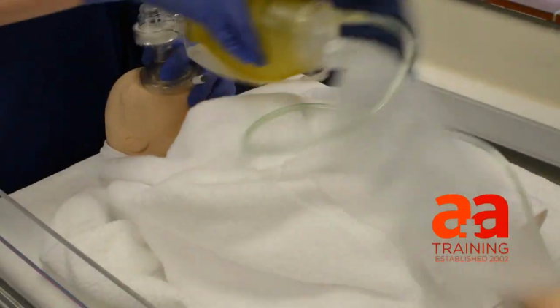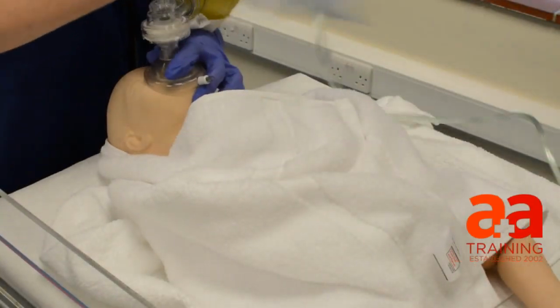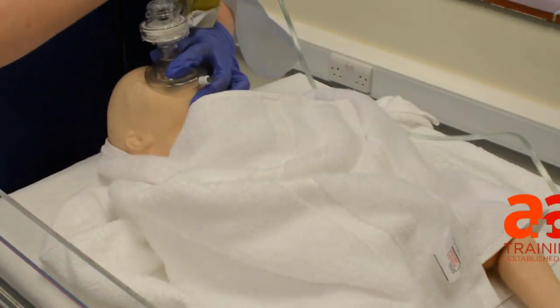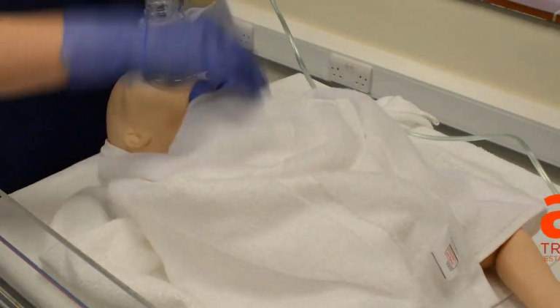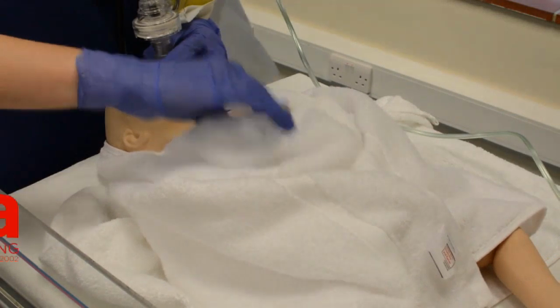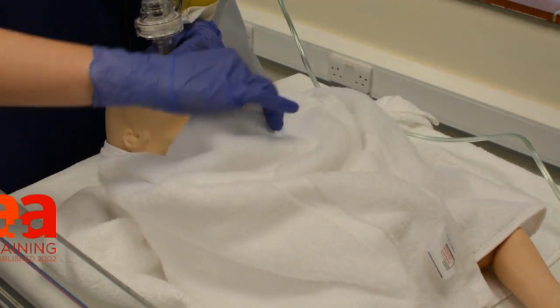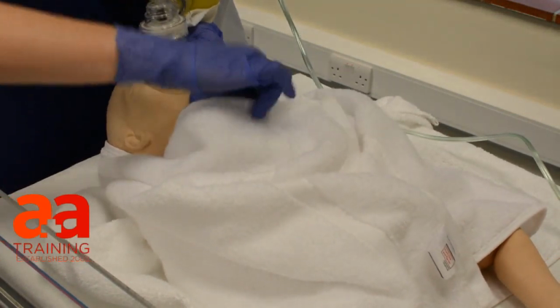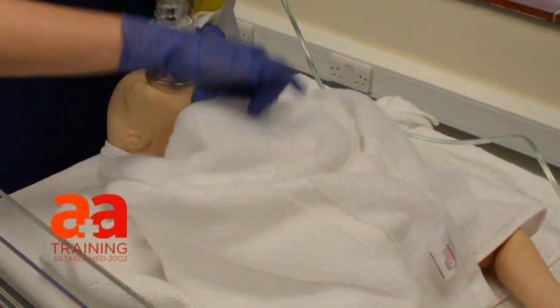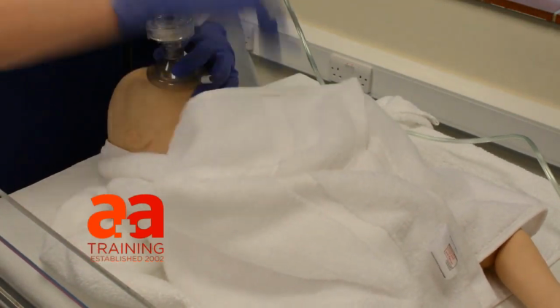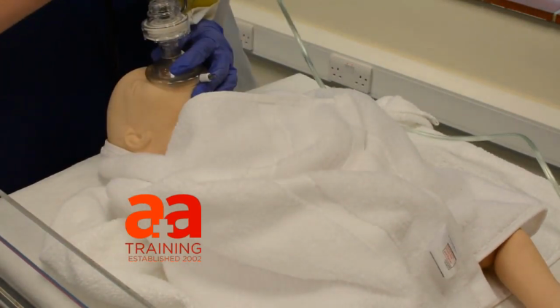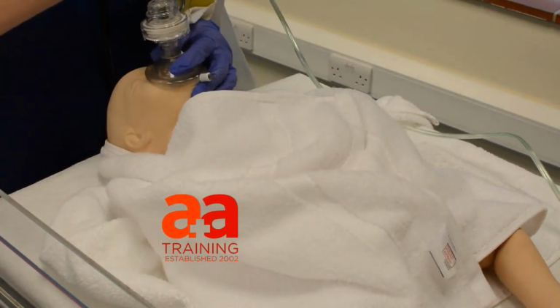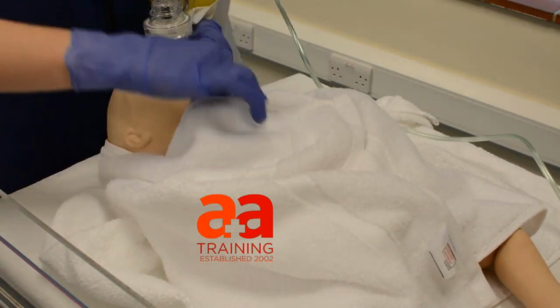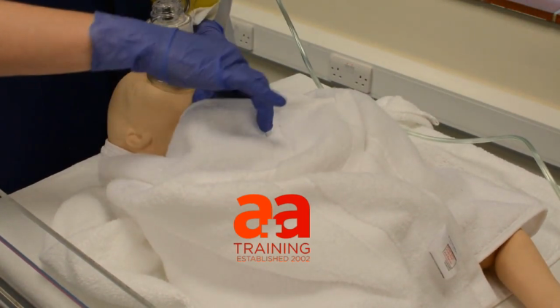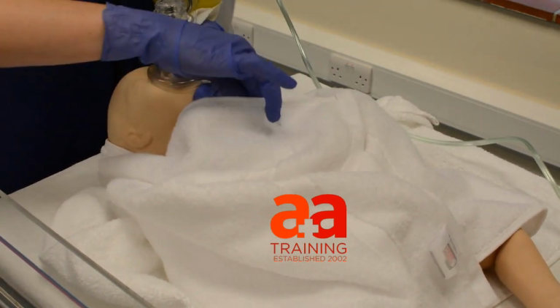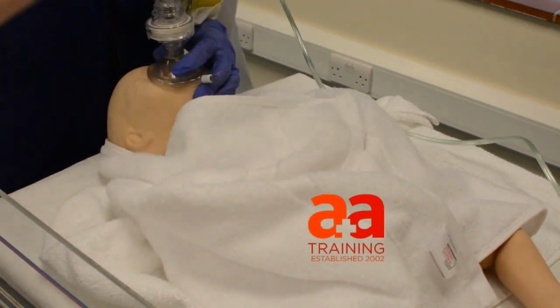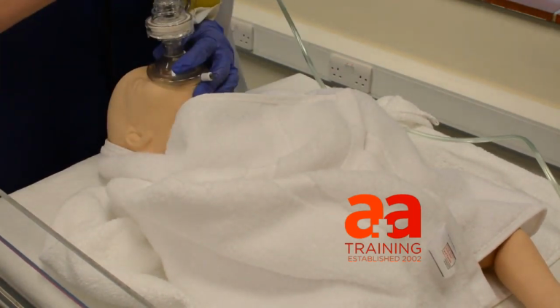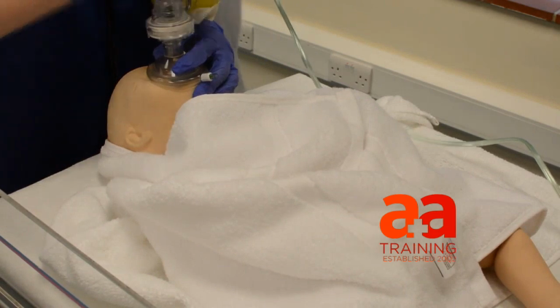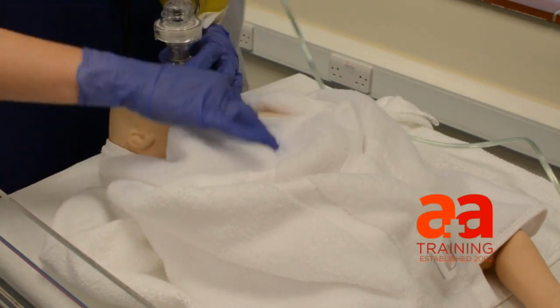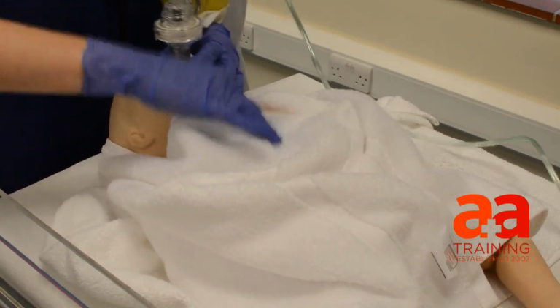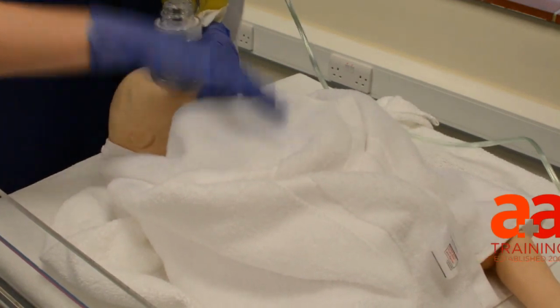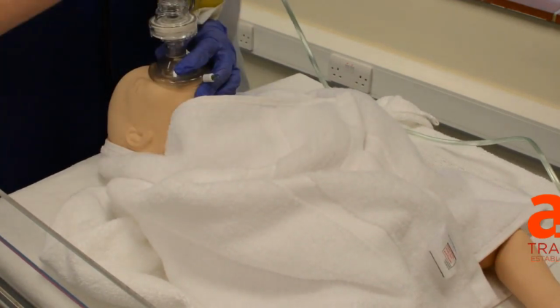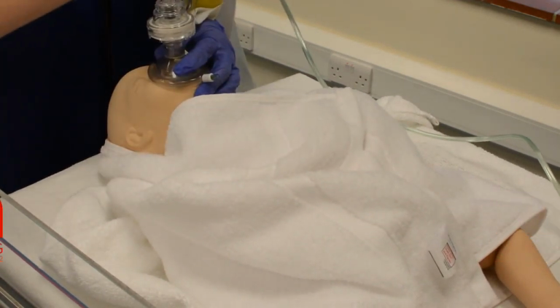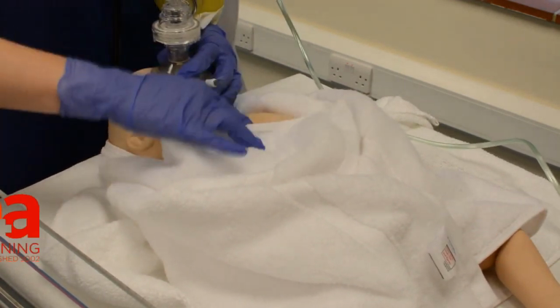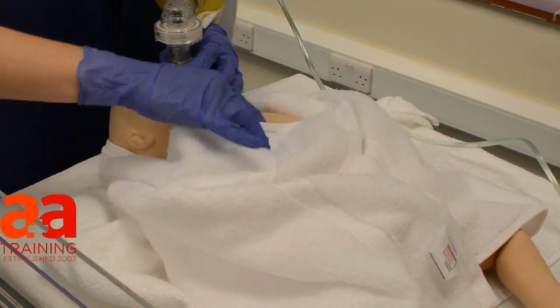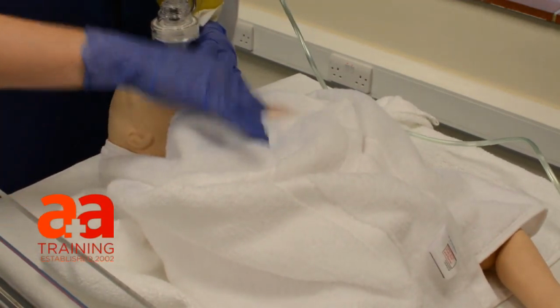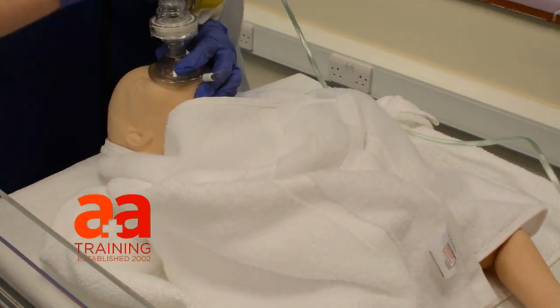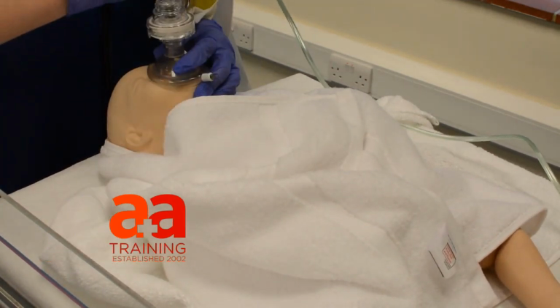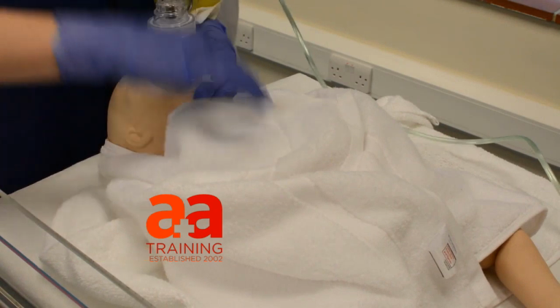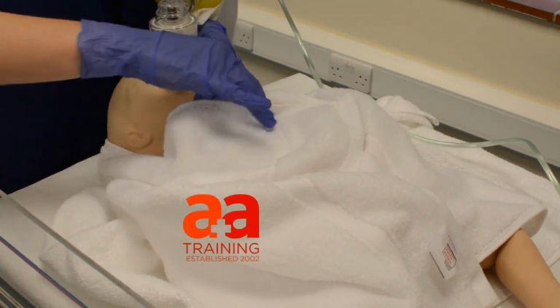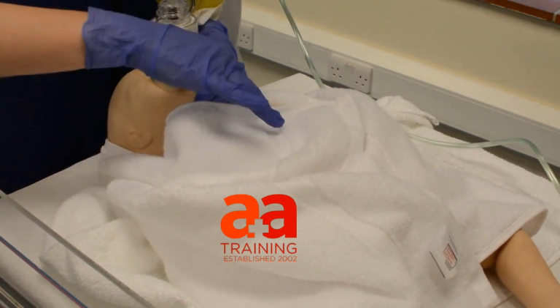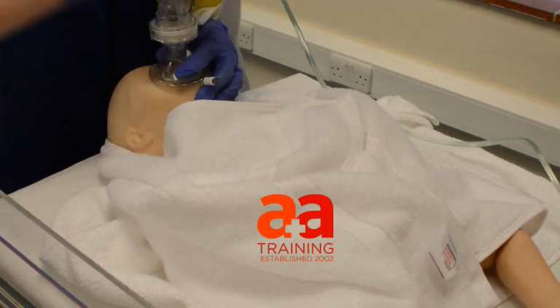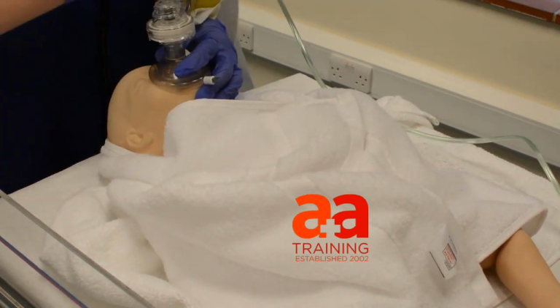One, two, three, one. One, two, three, two. Two, three, three. Two, four. Two, five. Team are definitely on their way. Let me just put on fresh gloves. Seven. And I'll help you. Eight.